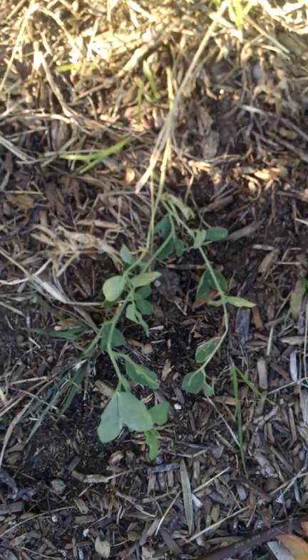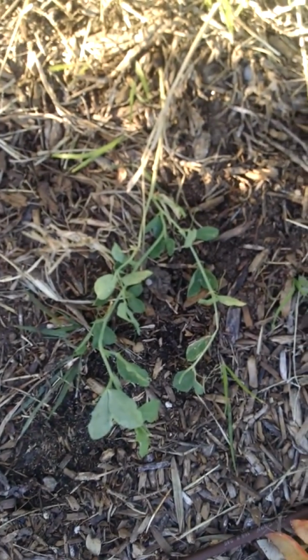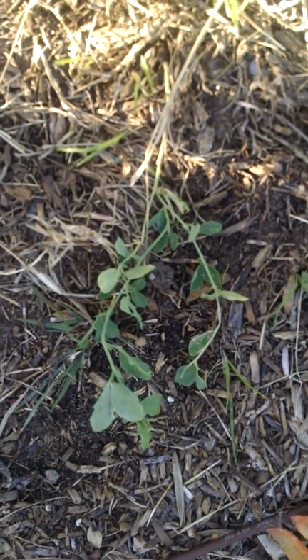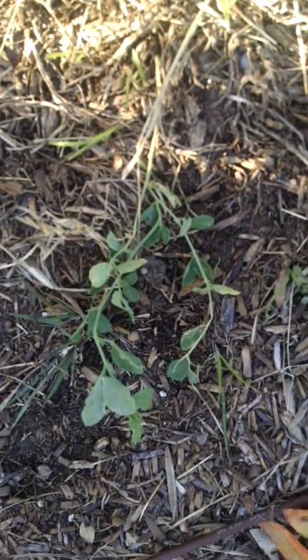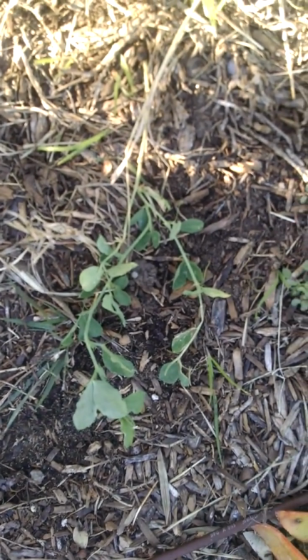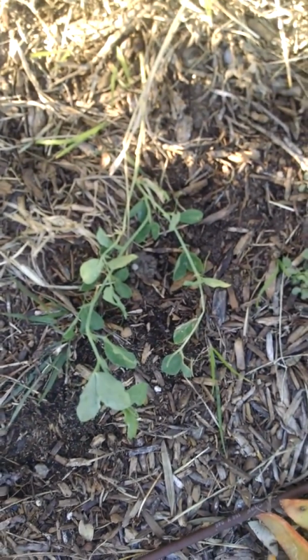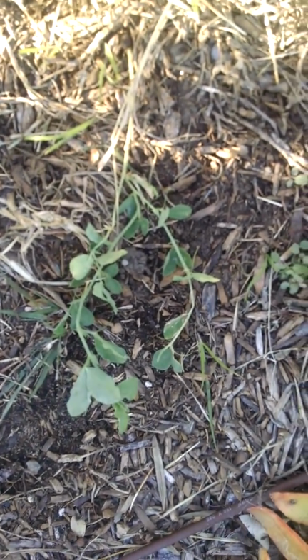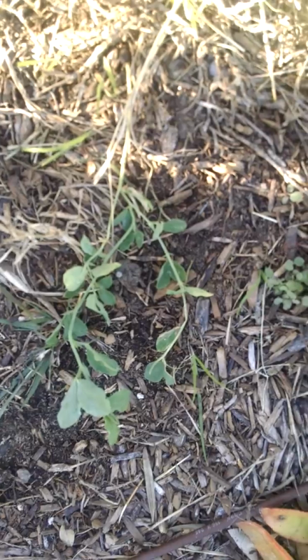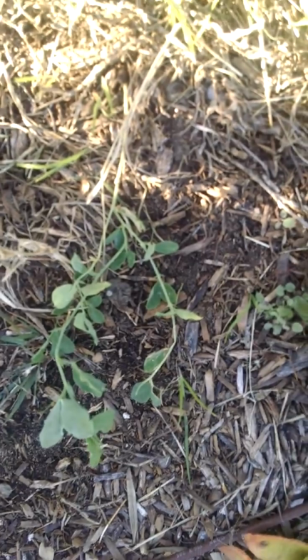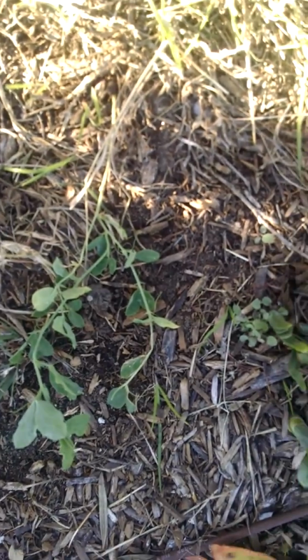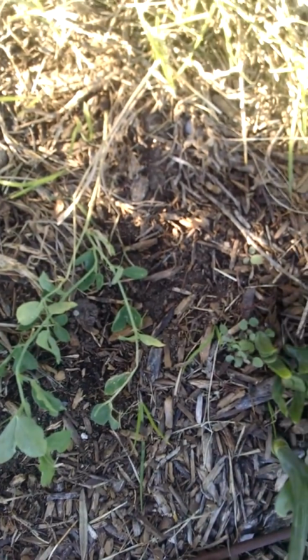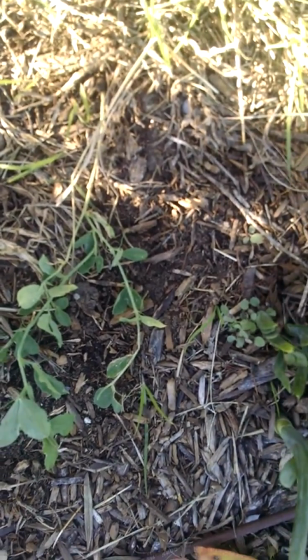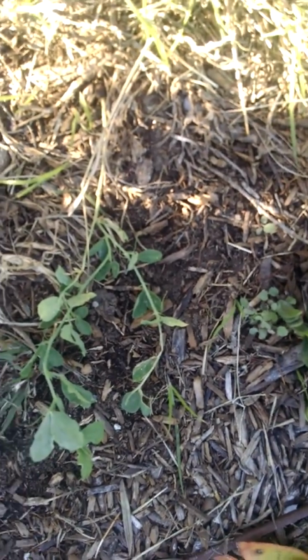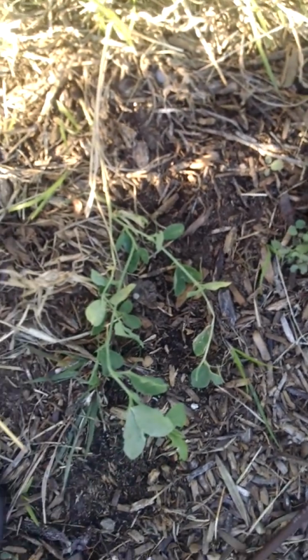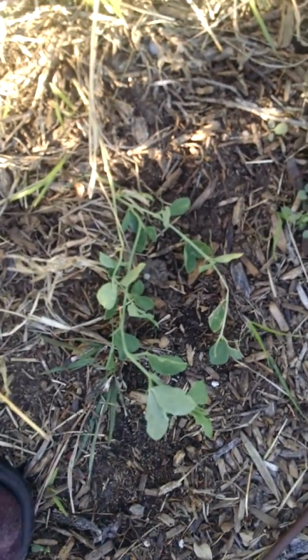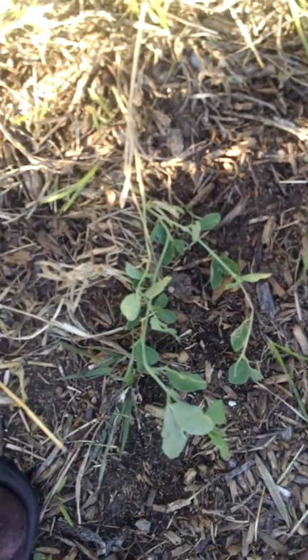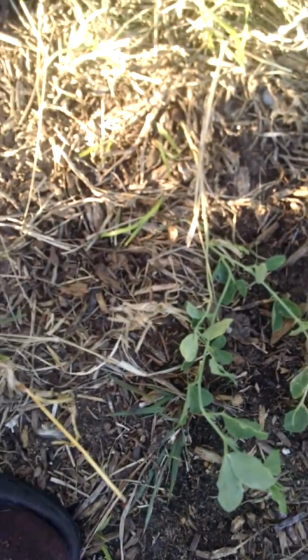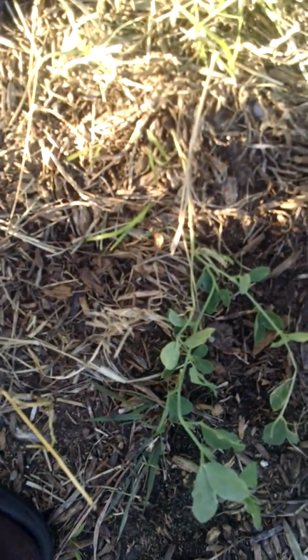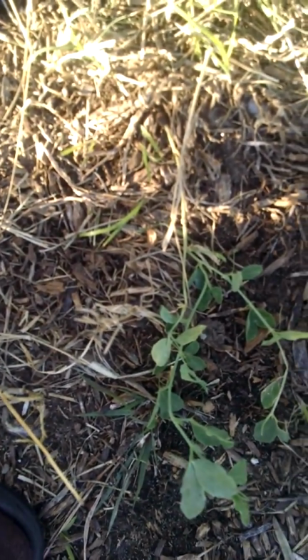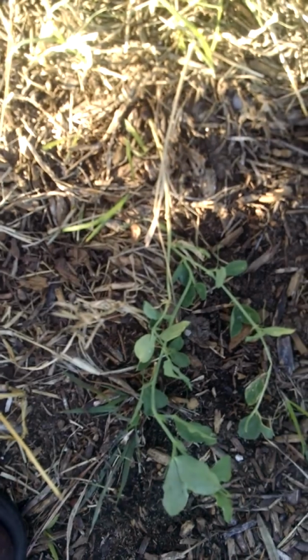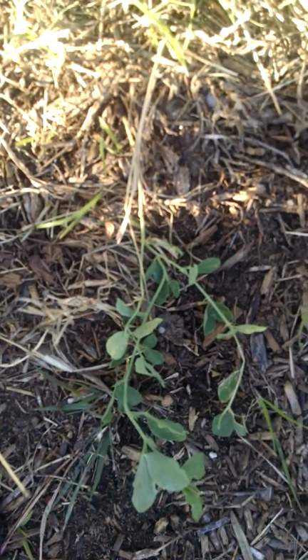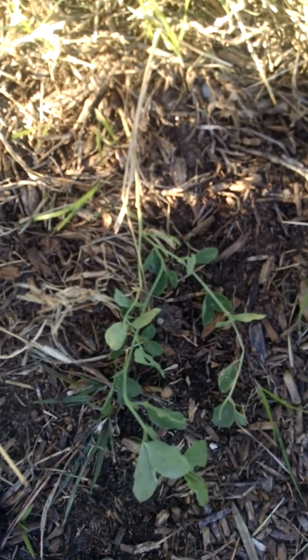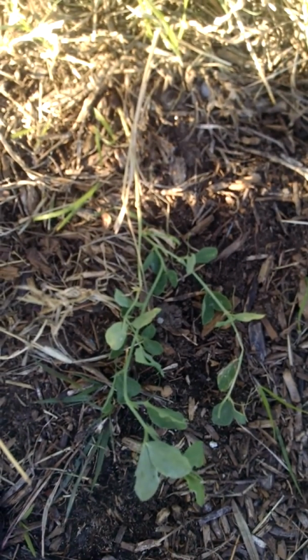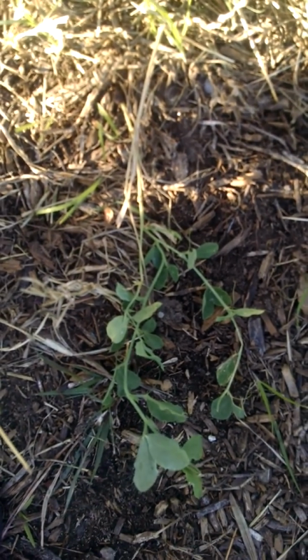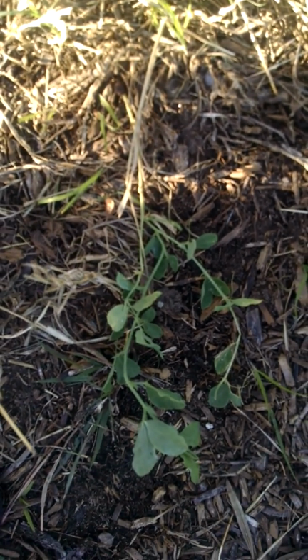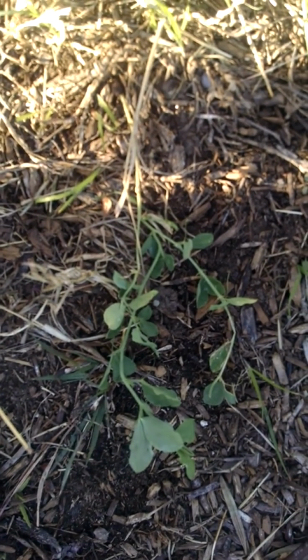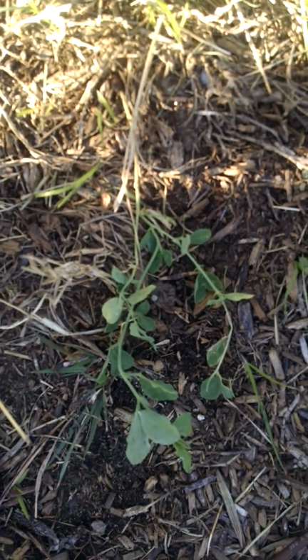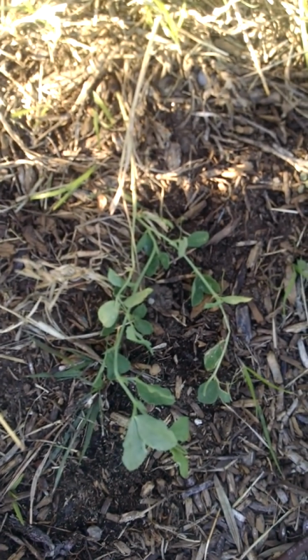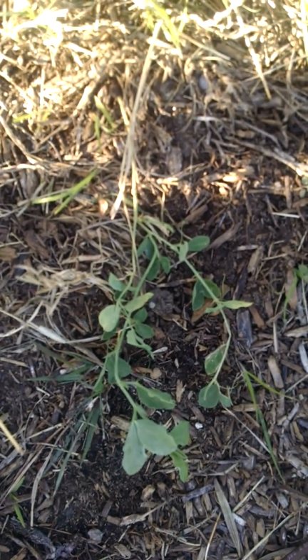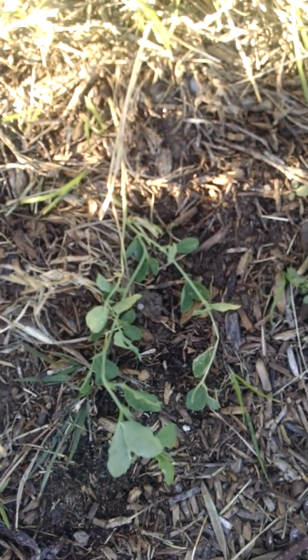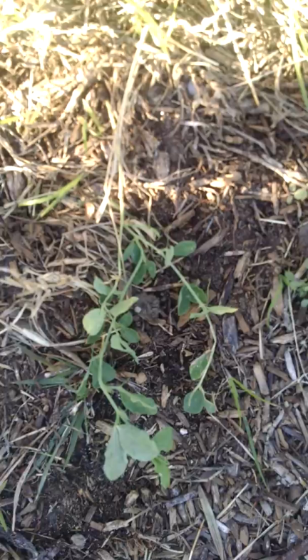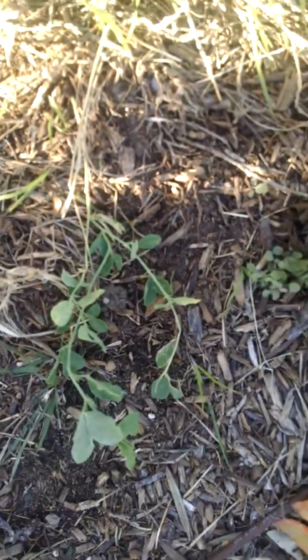I'm gonna move these guys into a little bit shadier location and I'm gonna have sweet peas this winter and early spring — it's gonna look really good. But this is what it is to have it look shaggy in the summer, but you get some volunteers.